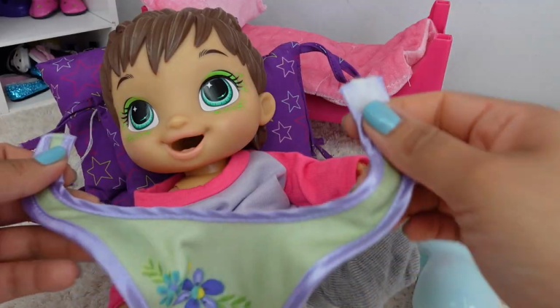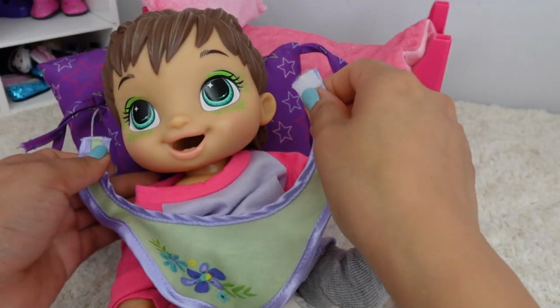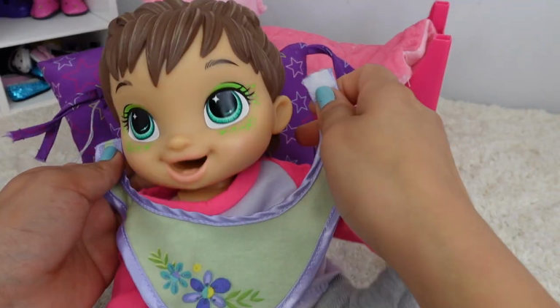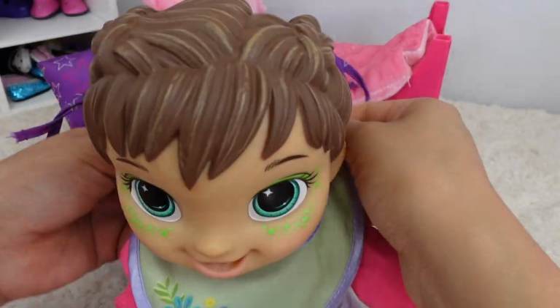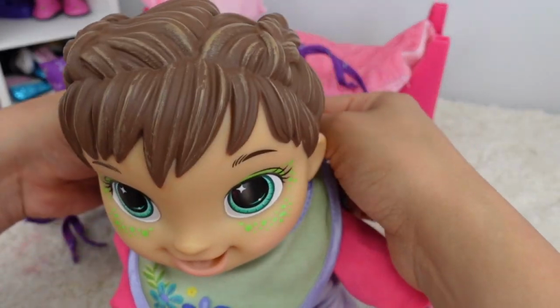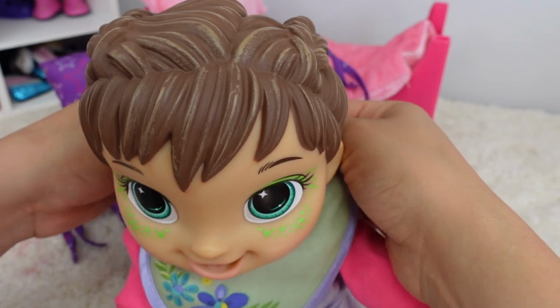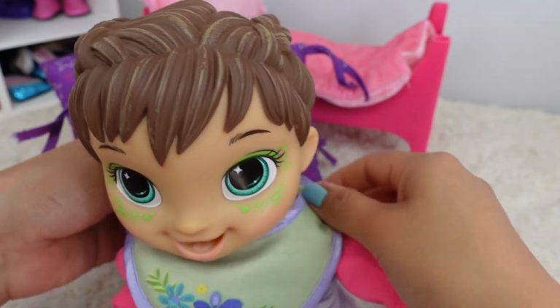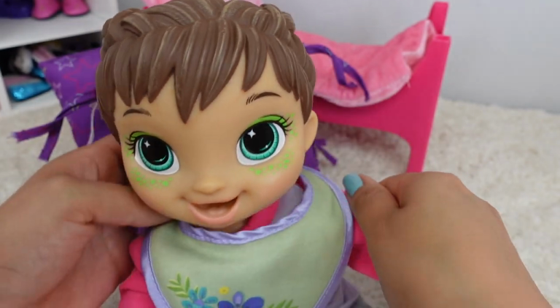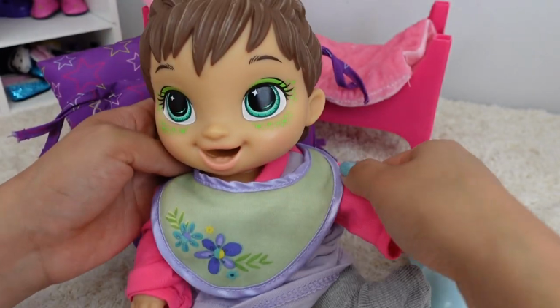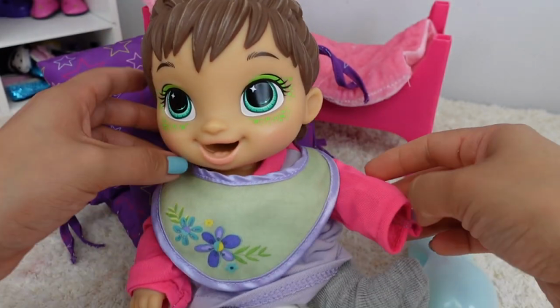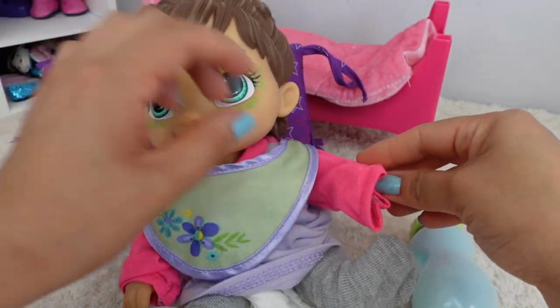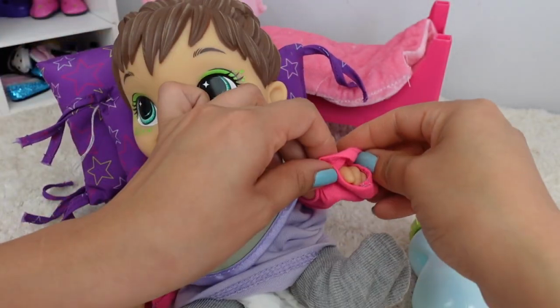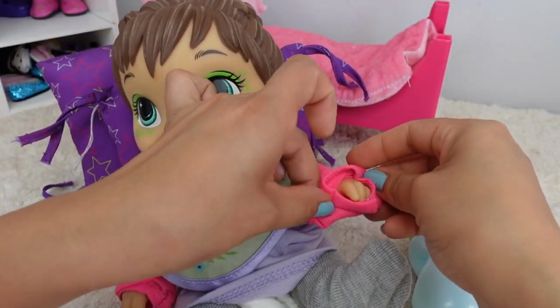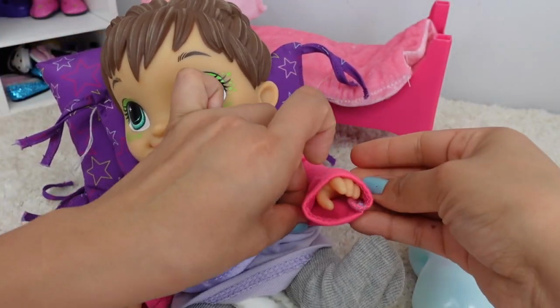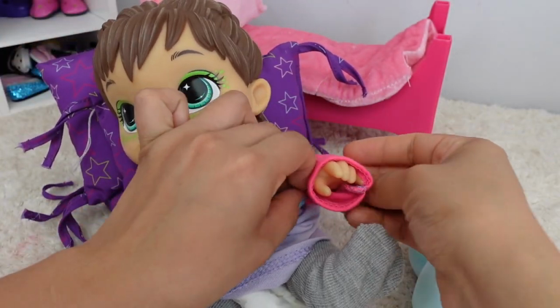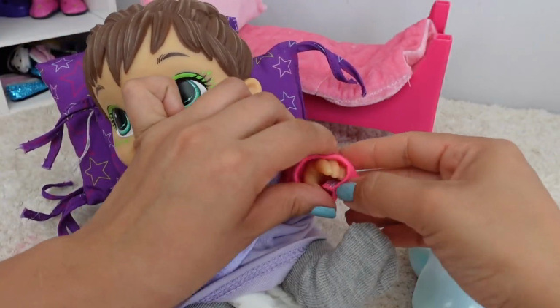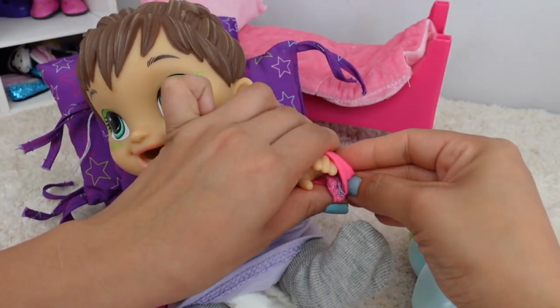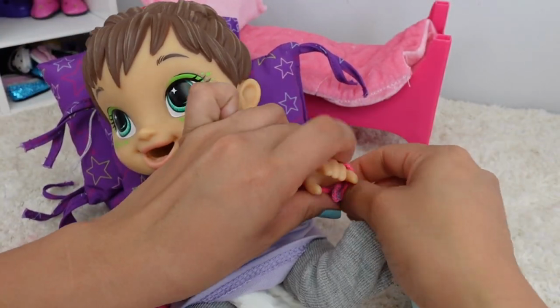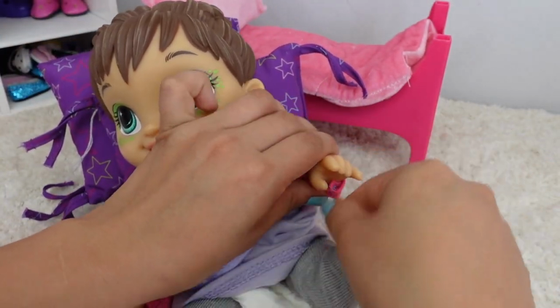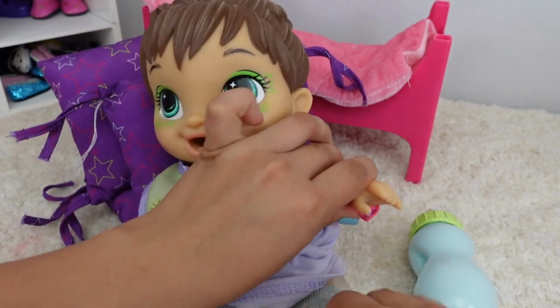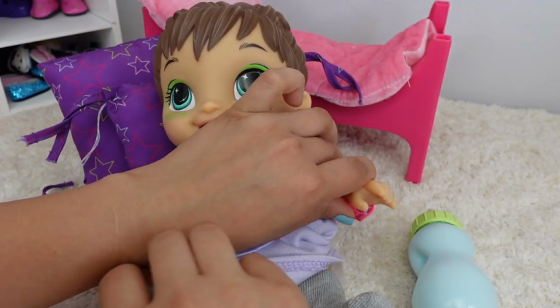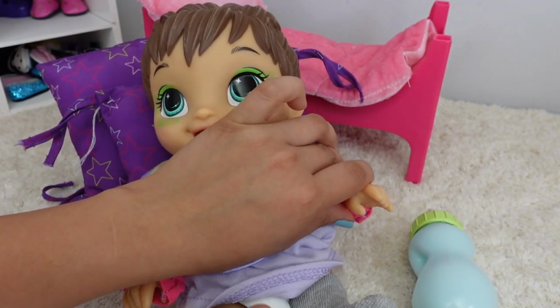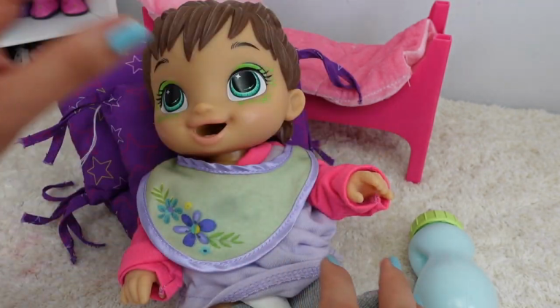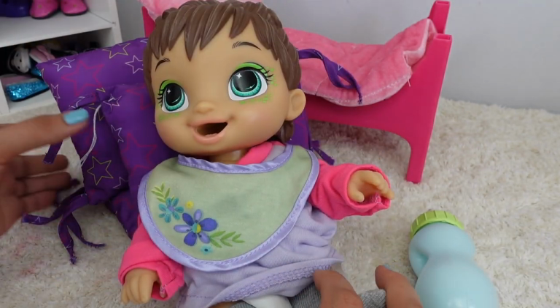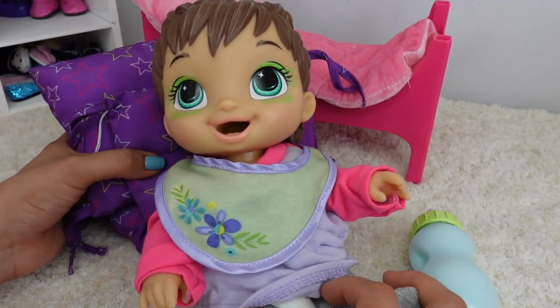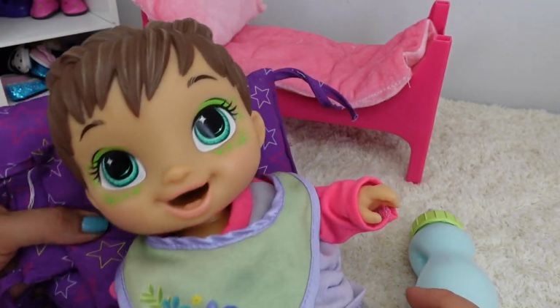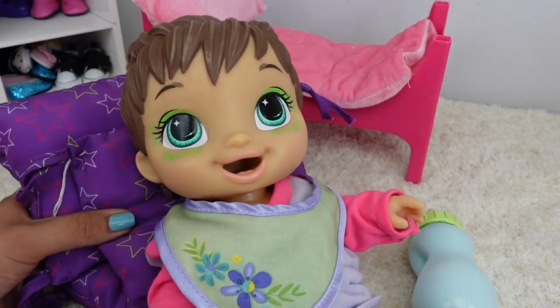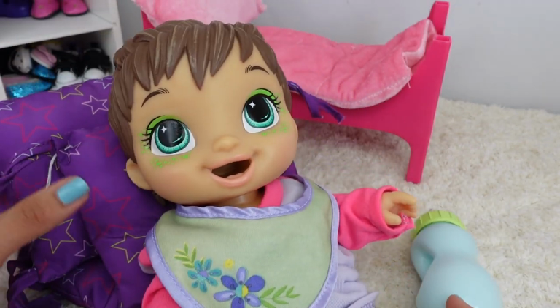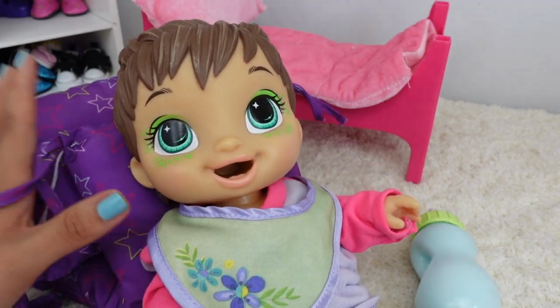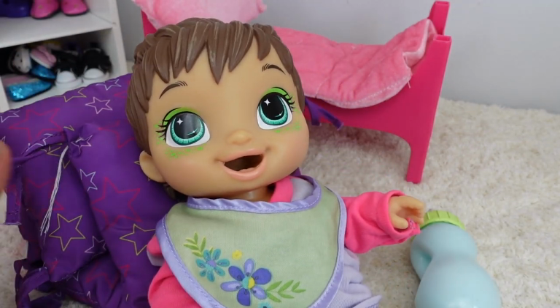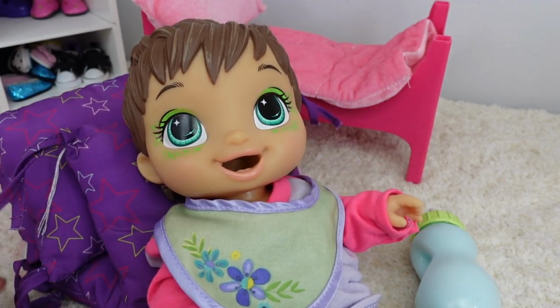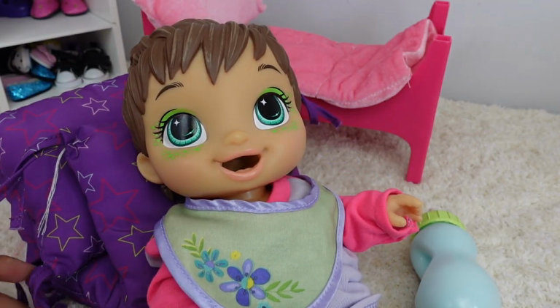This morning Darla is very excited — she is going to swimming lessons! She is taking baby swimming lessons and she just loves it.